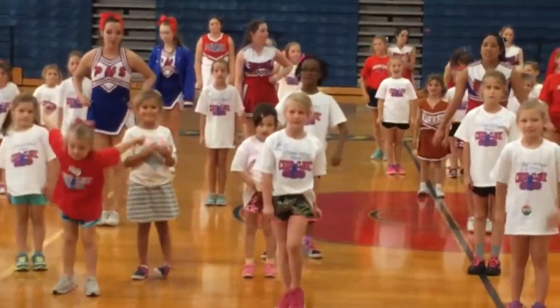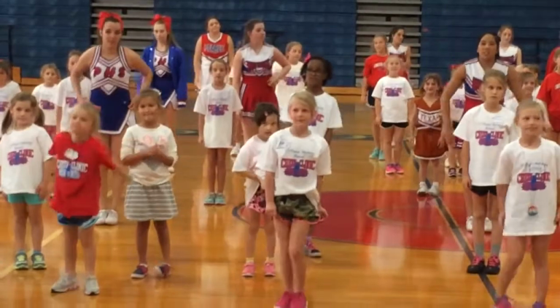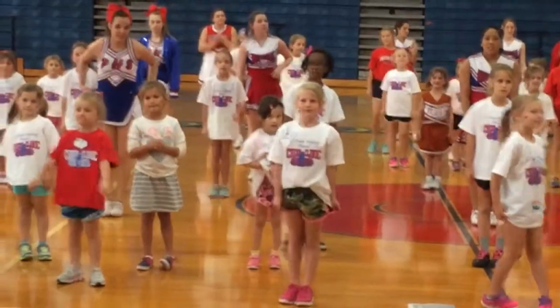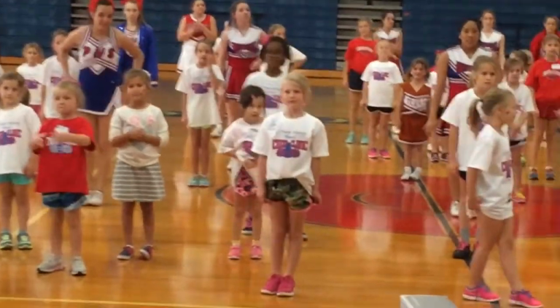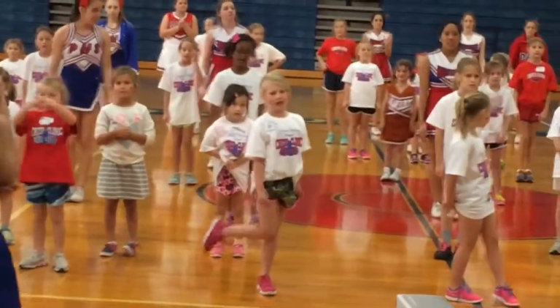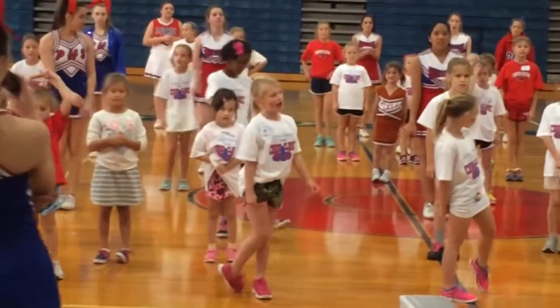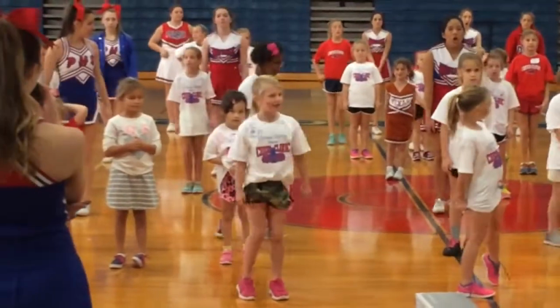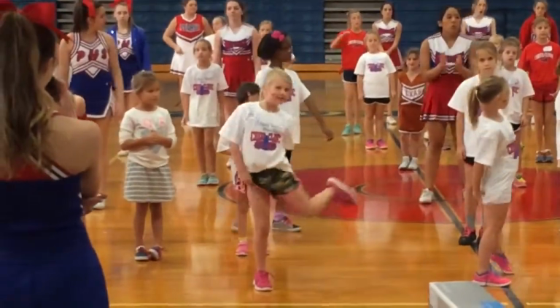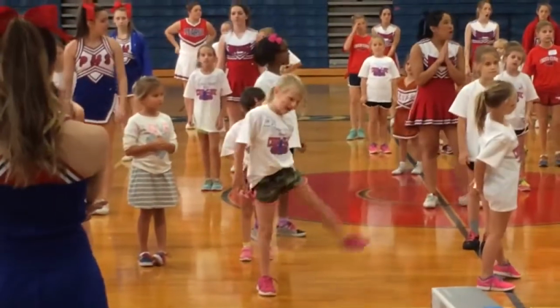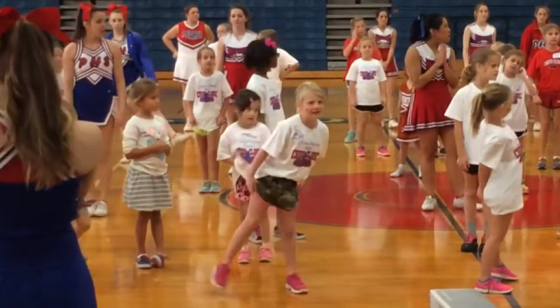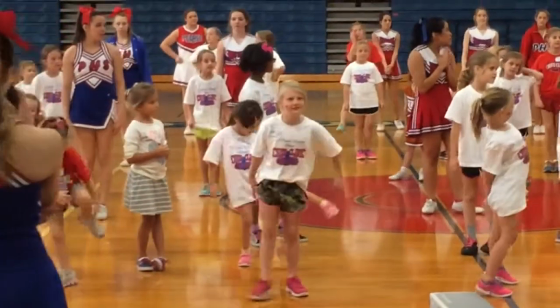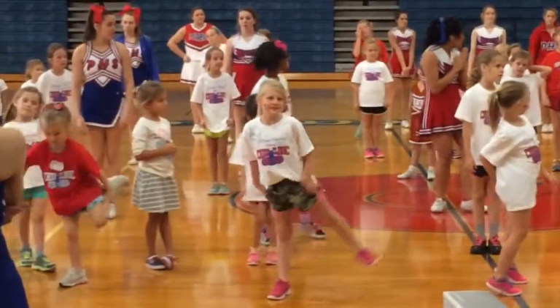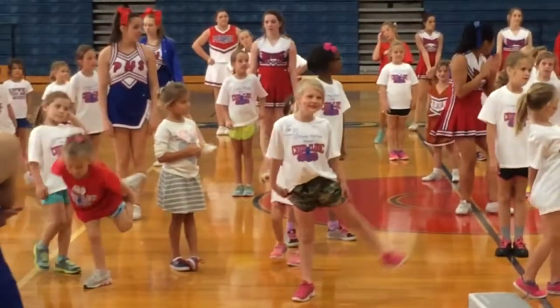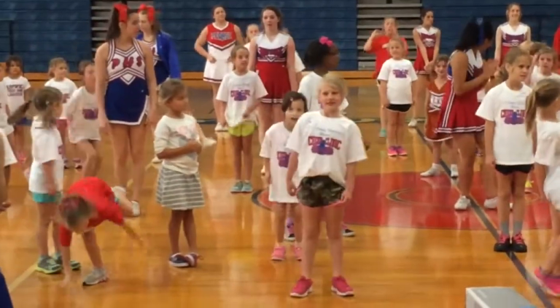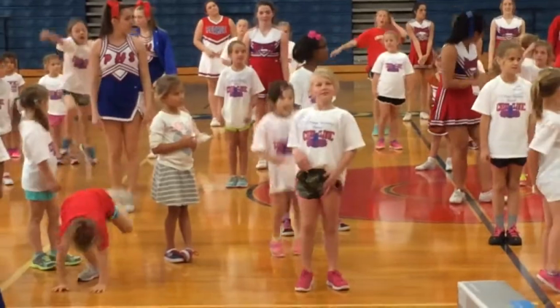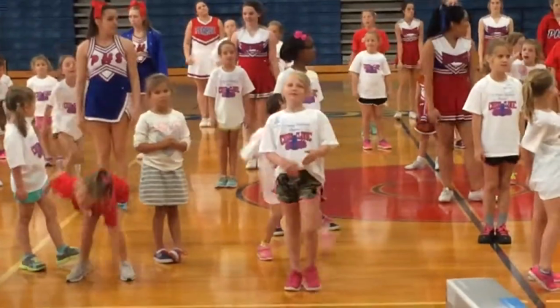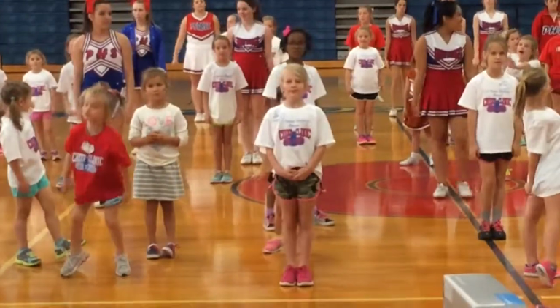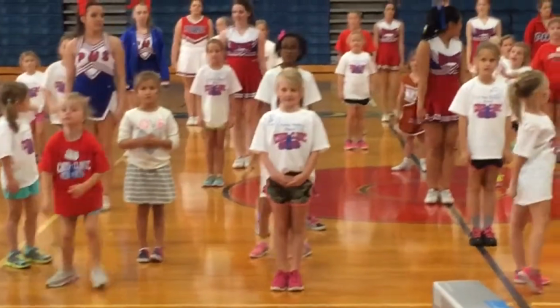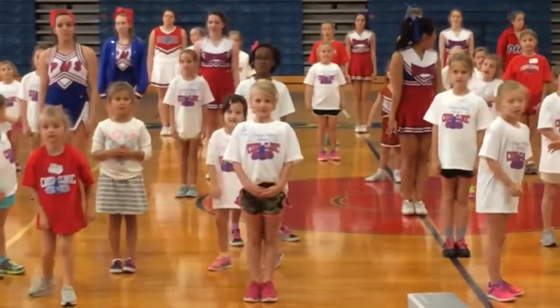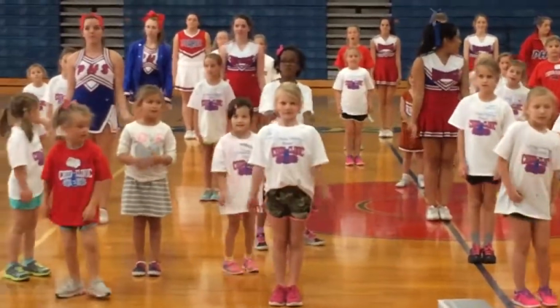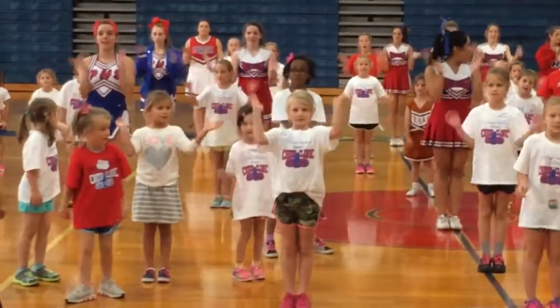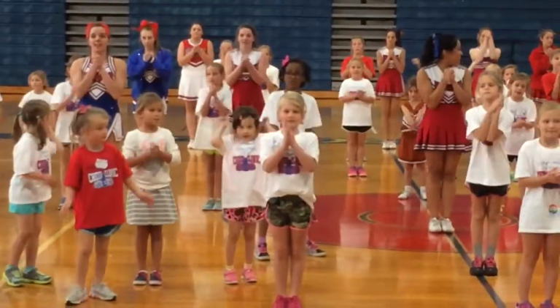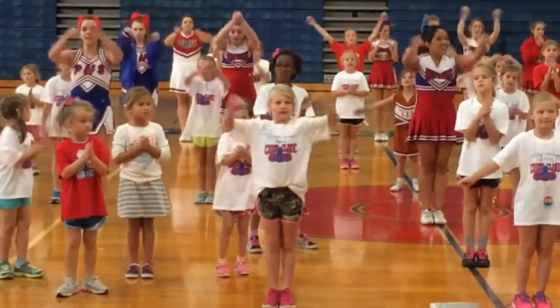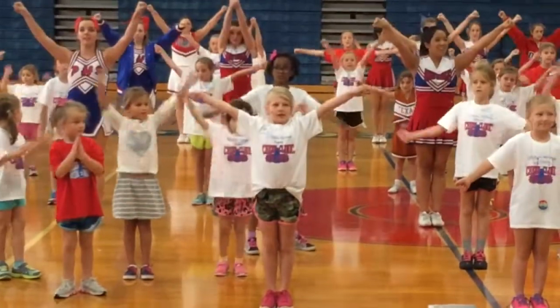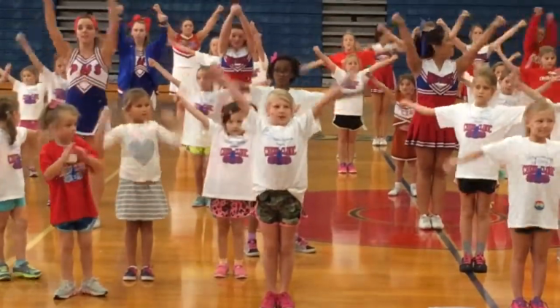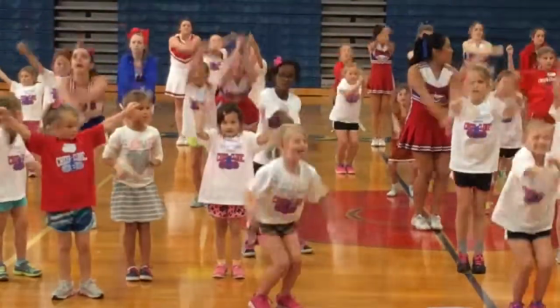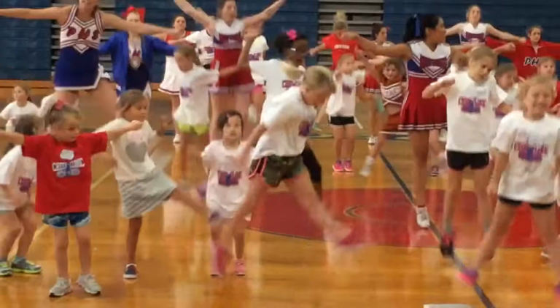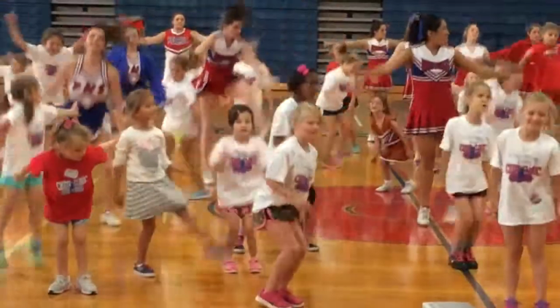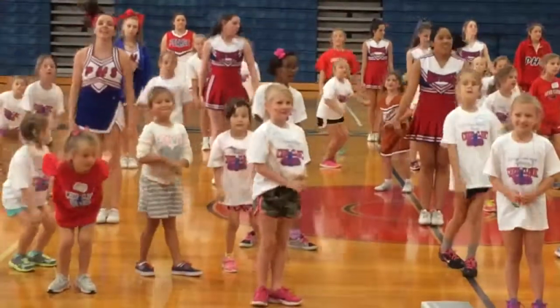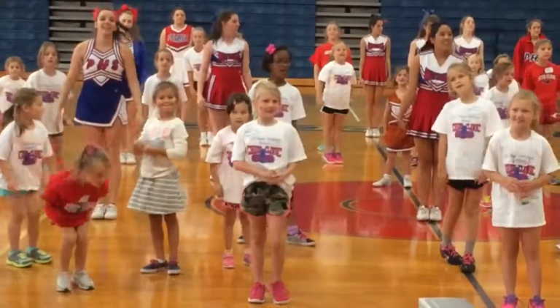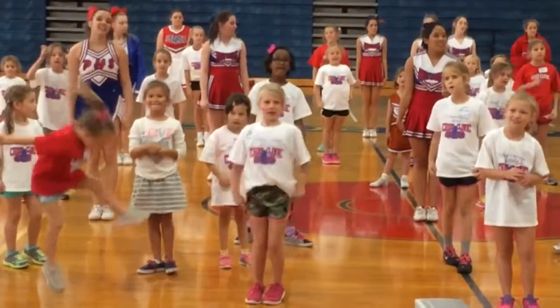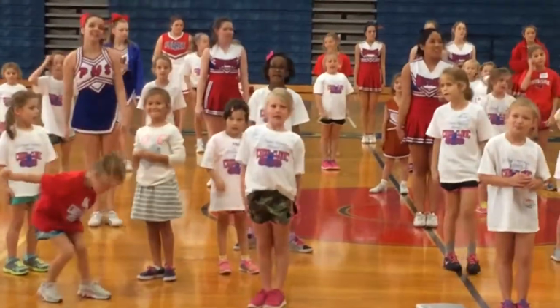We're going to show off our left leg curvy. Ready? And 5, 6, 7, 8. 1, 2, 3, 4, 5, 6, 7, 8. Good job.